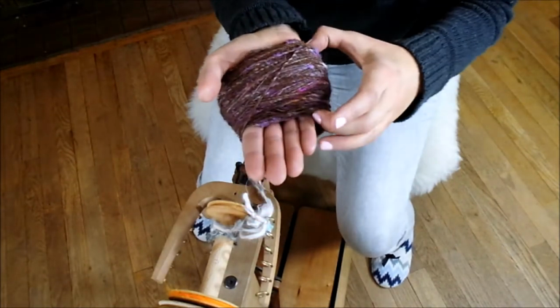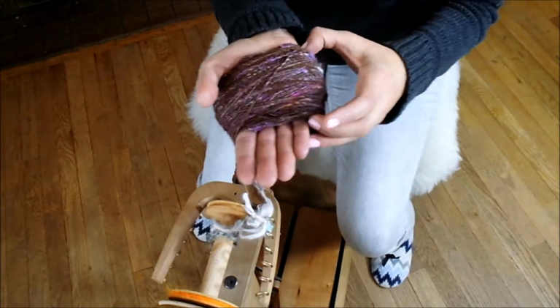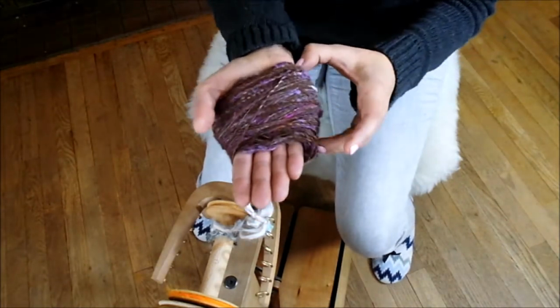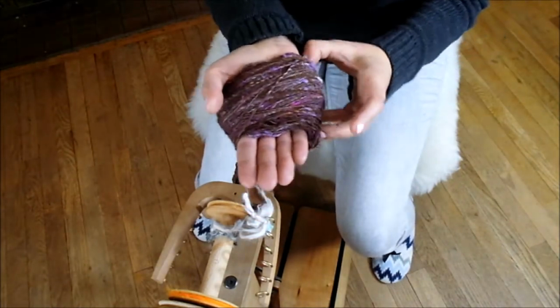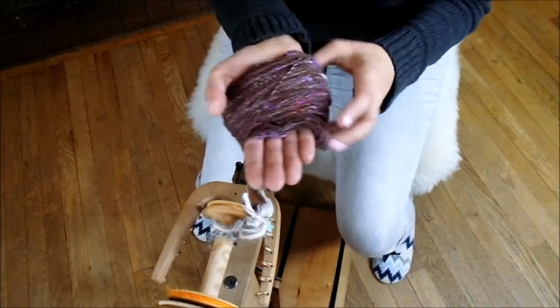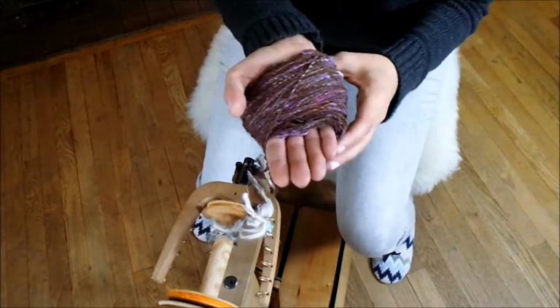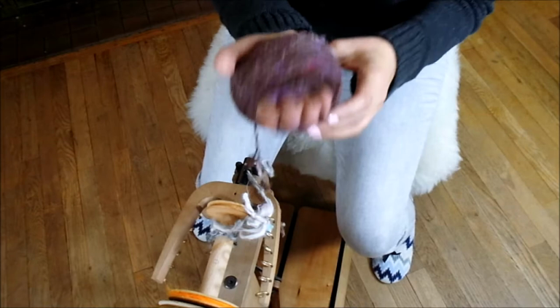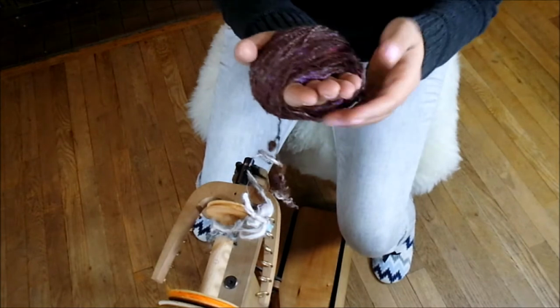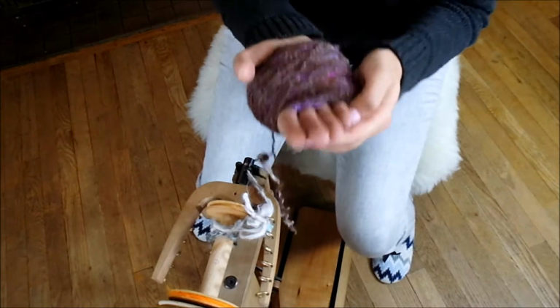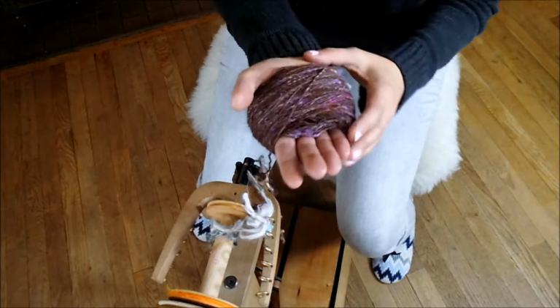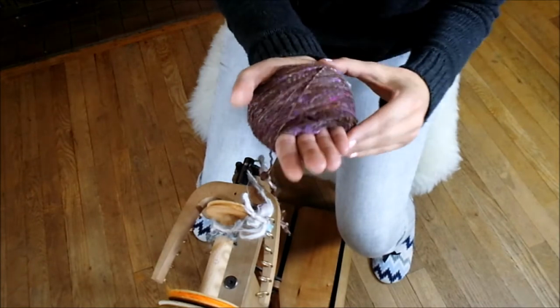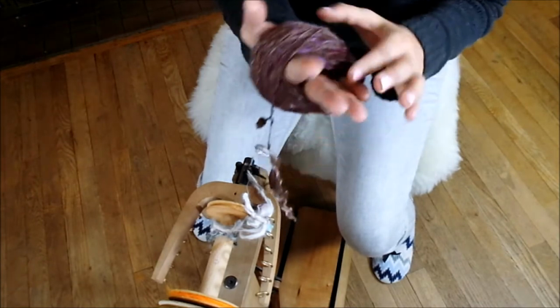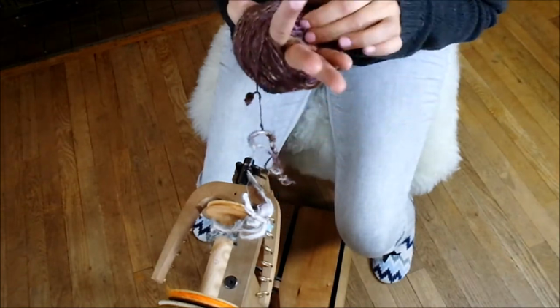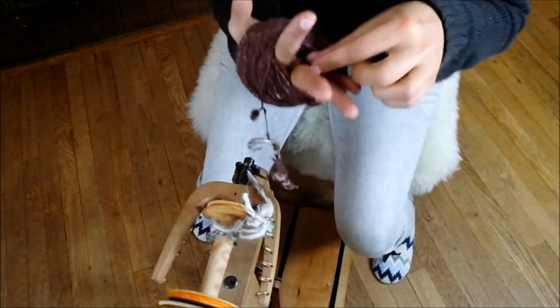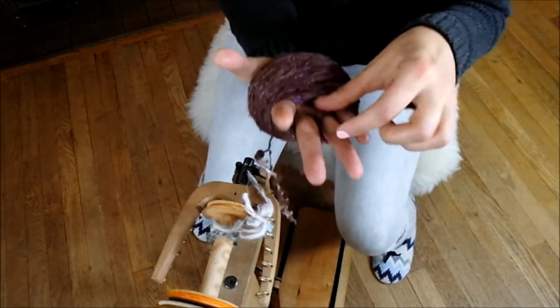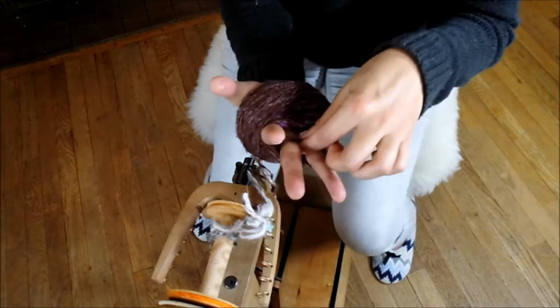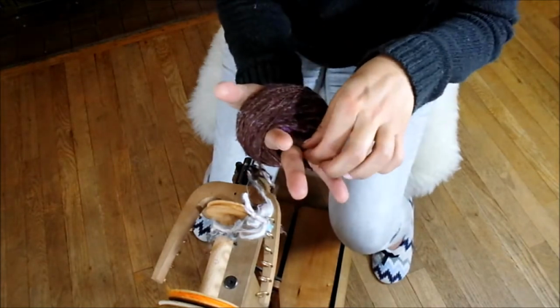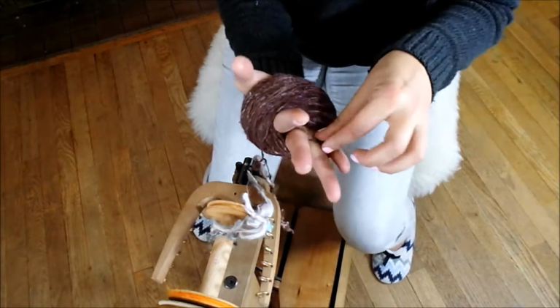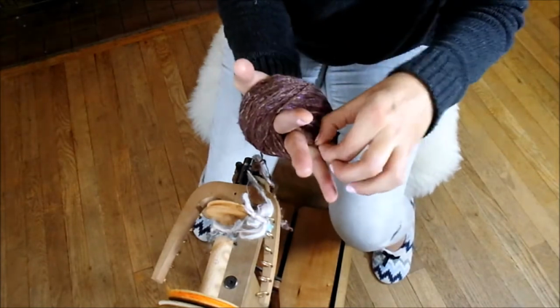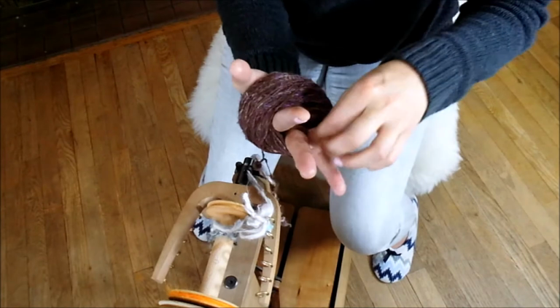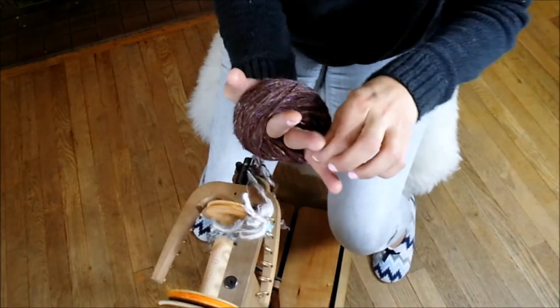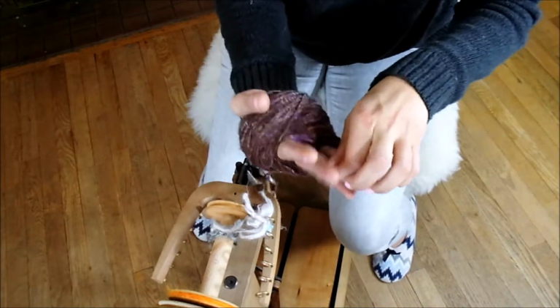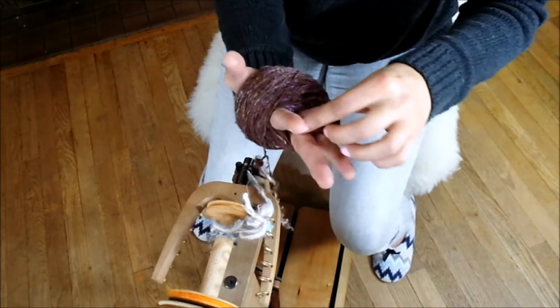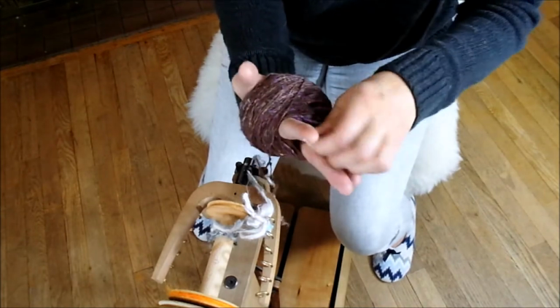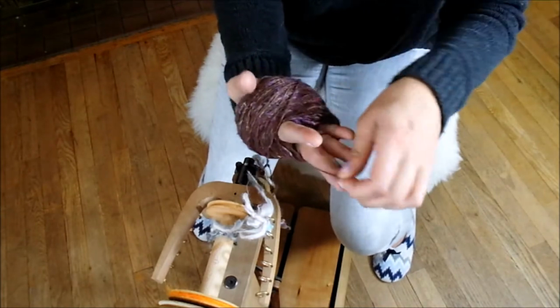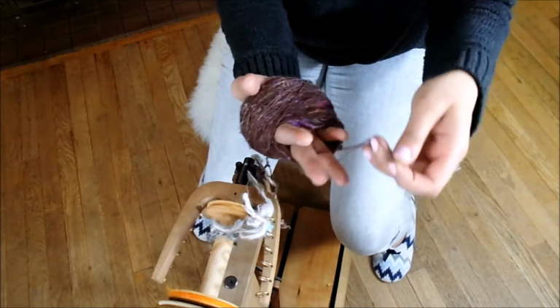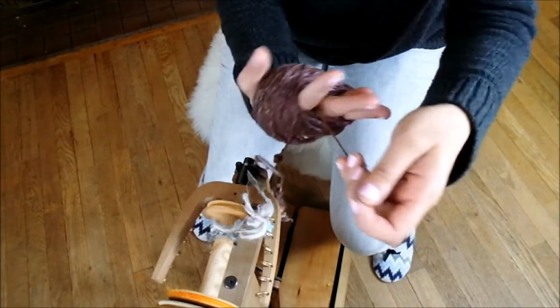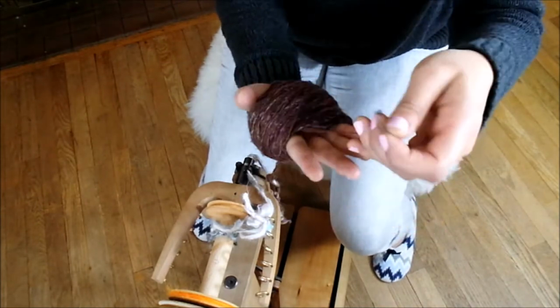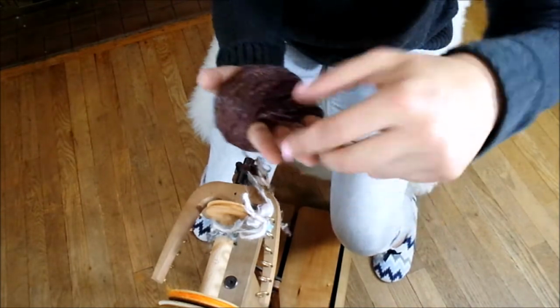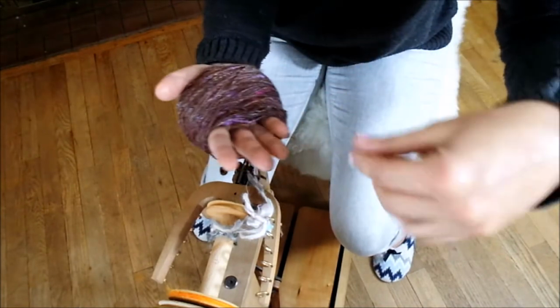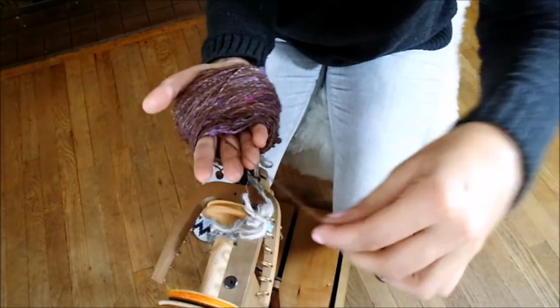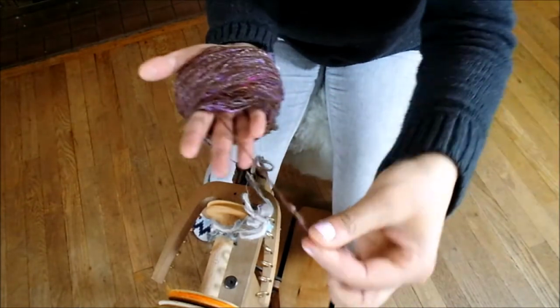Don't wrap it too tight around your hand — it could be painful if you do that, so be smart. Now the reason we wrapped it around our fingers, remember, is because we wanted to be able to find — here it is — the start.